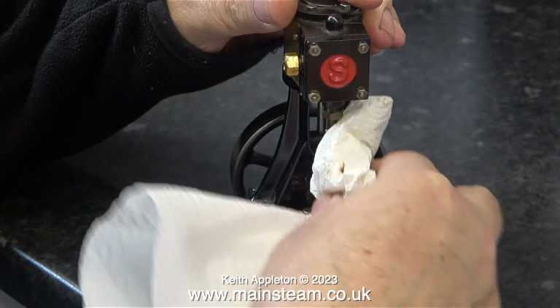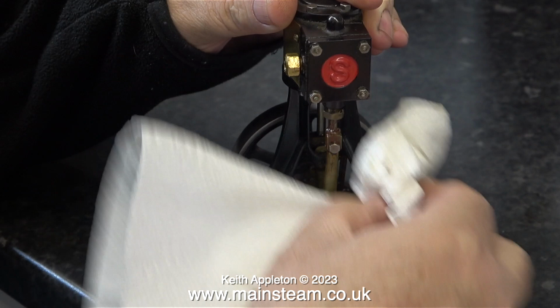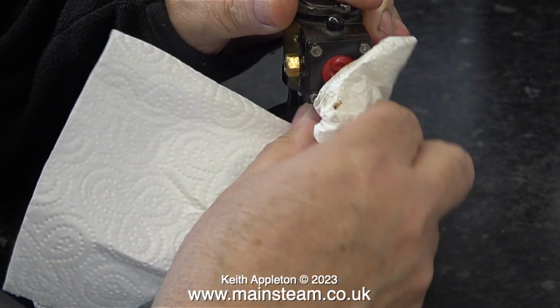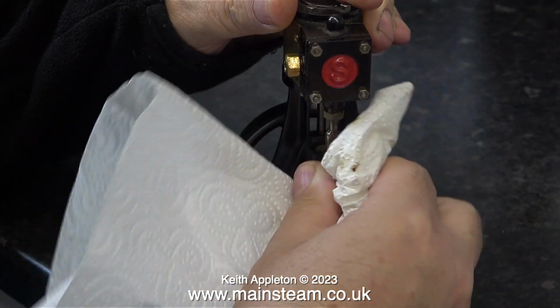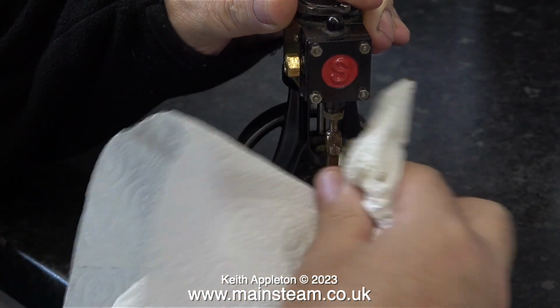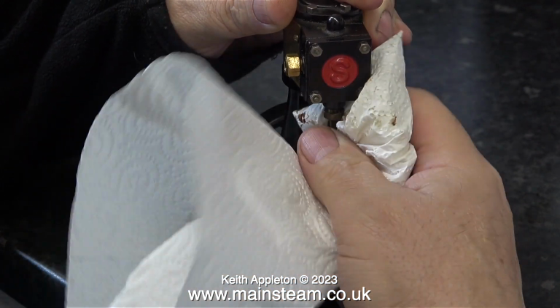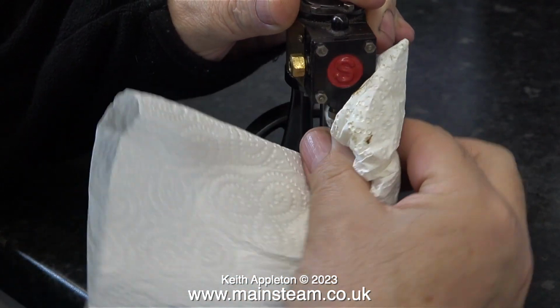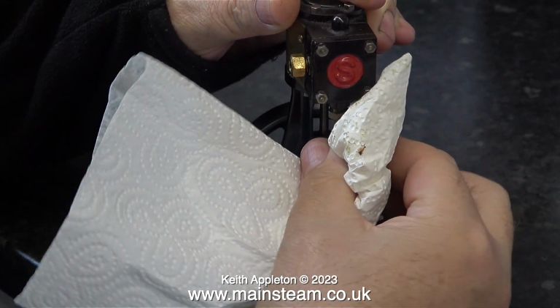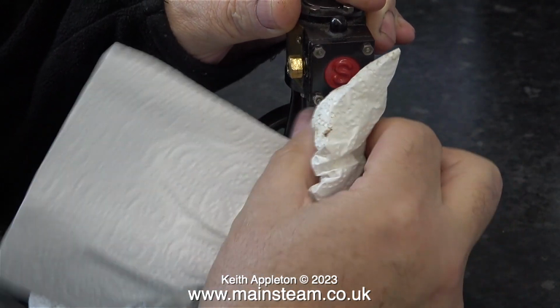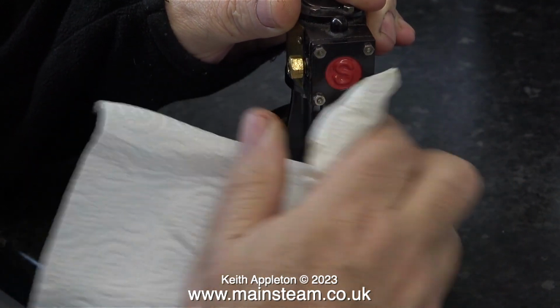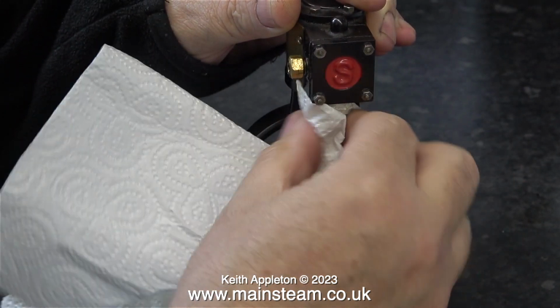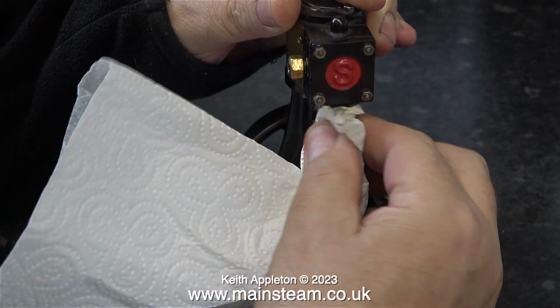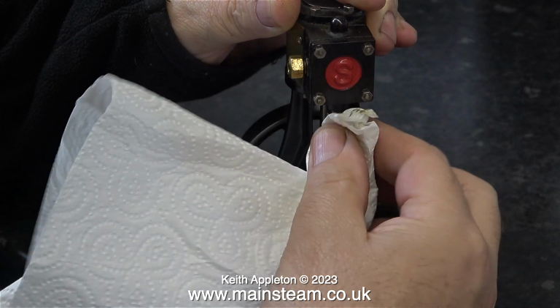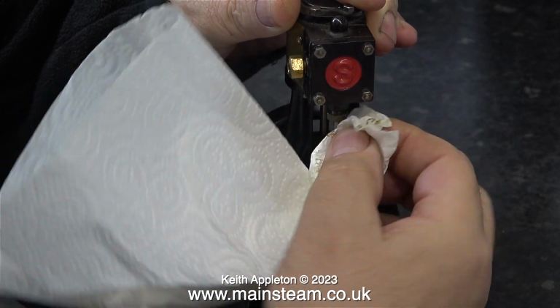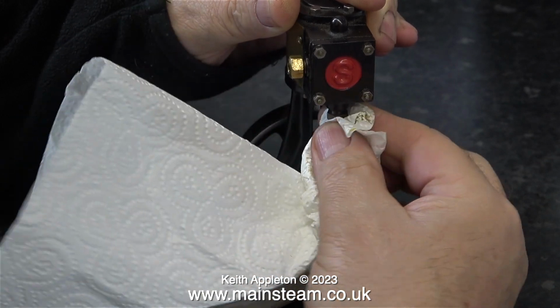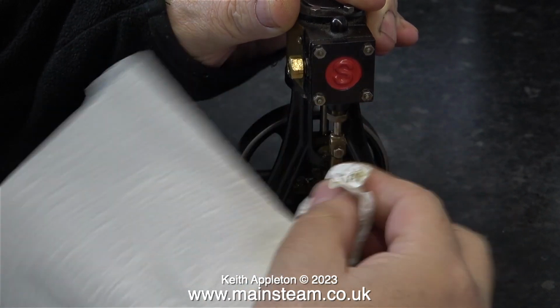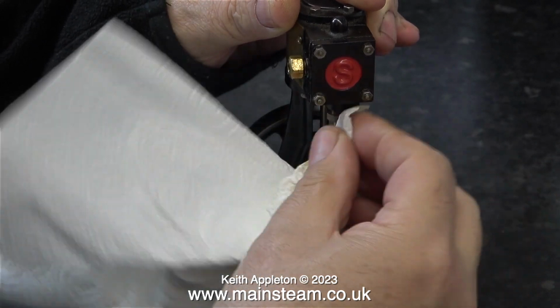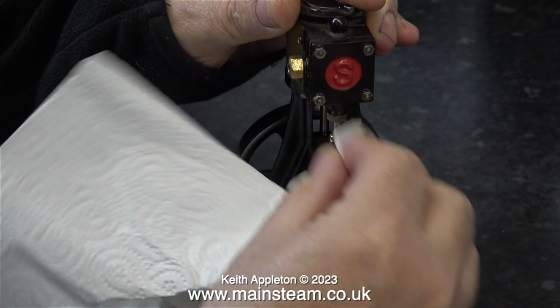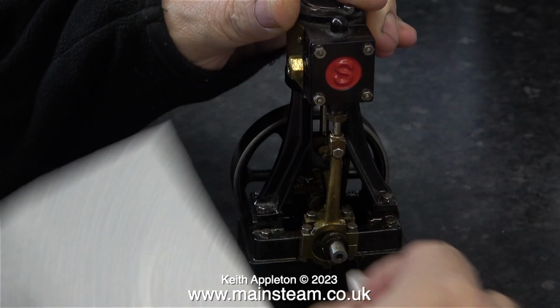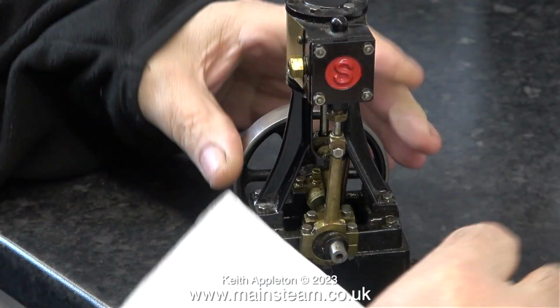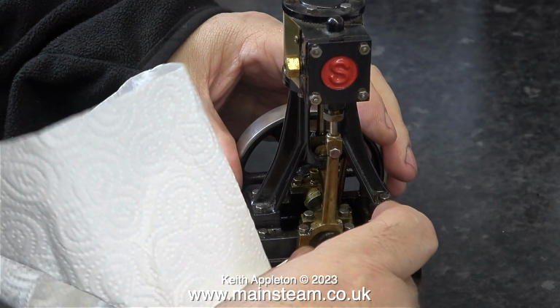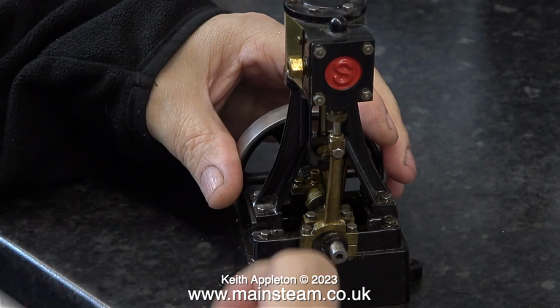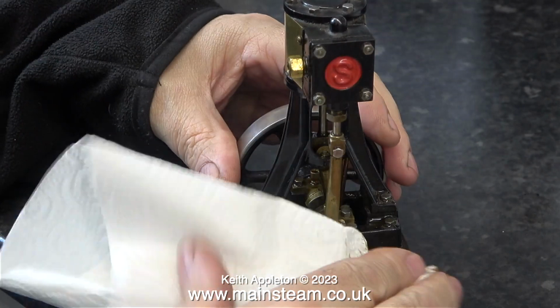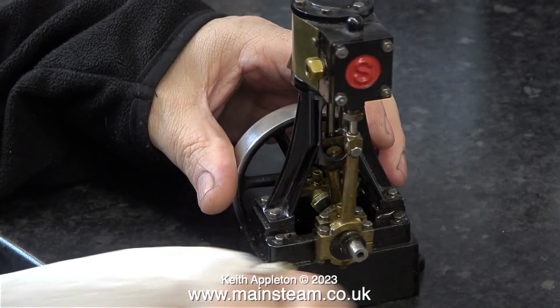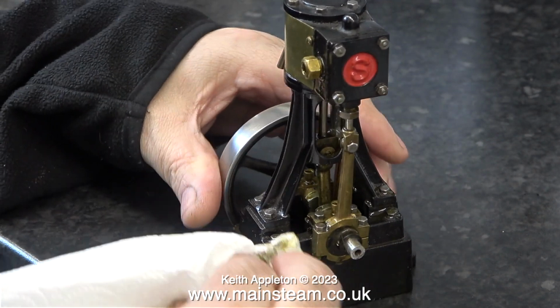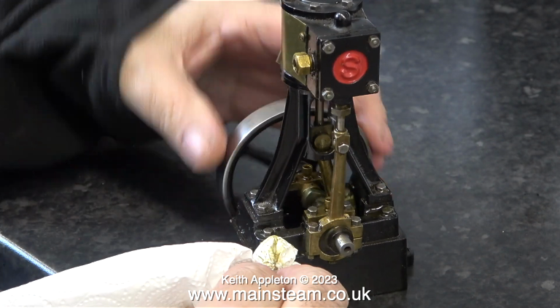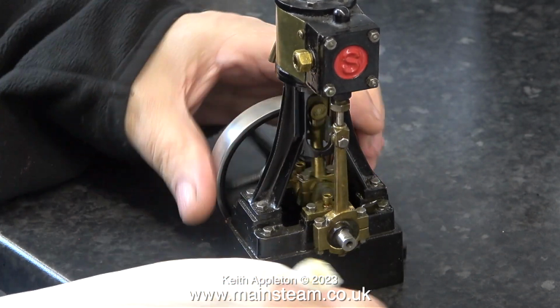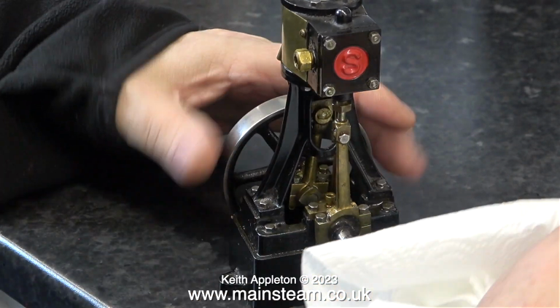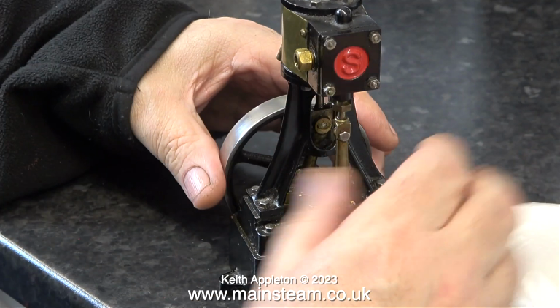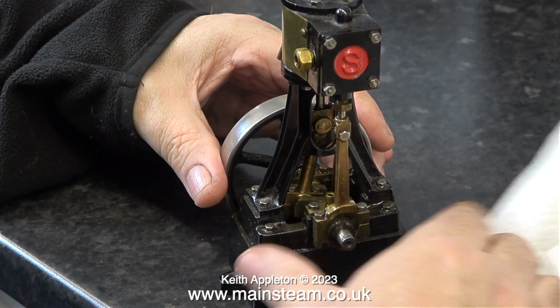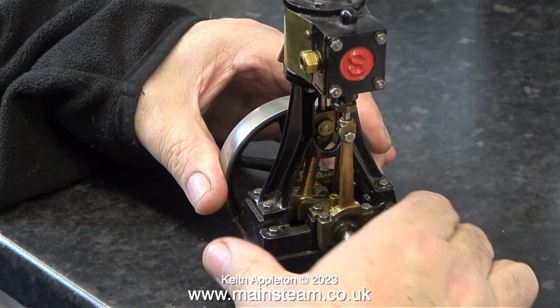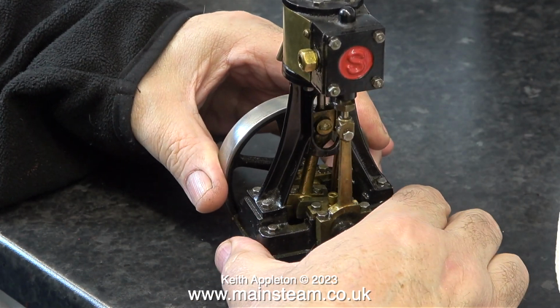In this clip, I'm giving the engine a preliminary clean, mainly to get rid of all the hairs that are stuck to it. Are they cat hairs, dog hairs? They're not from me. These are quite short hairs and they're stuck to everything that's oily.